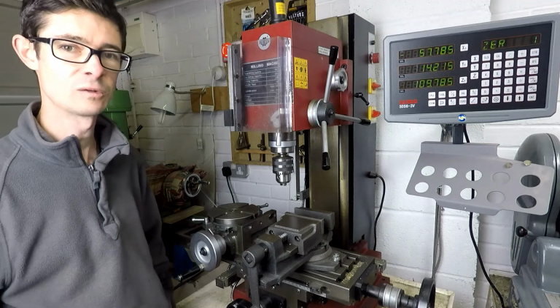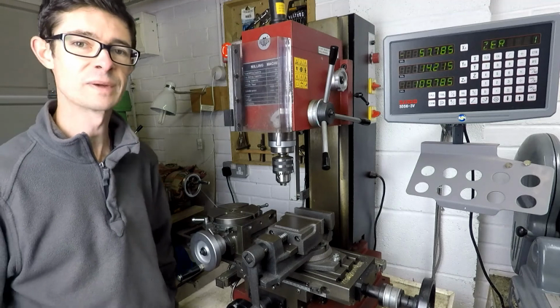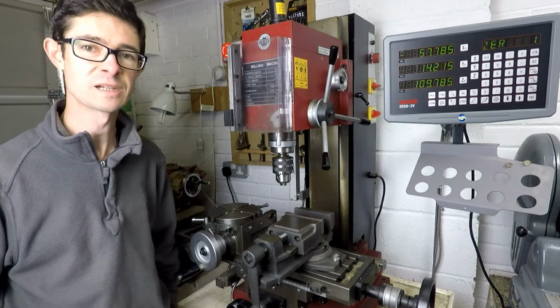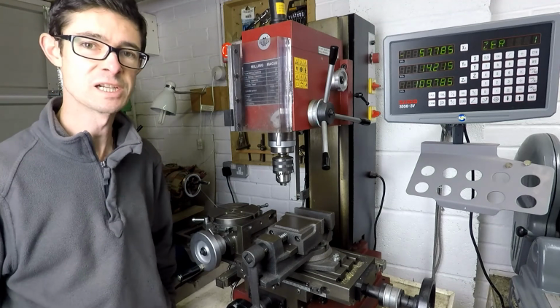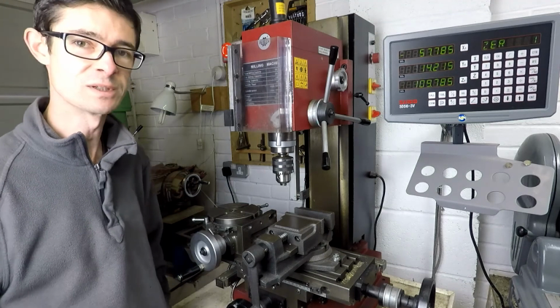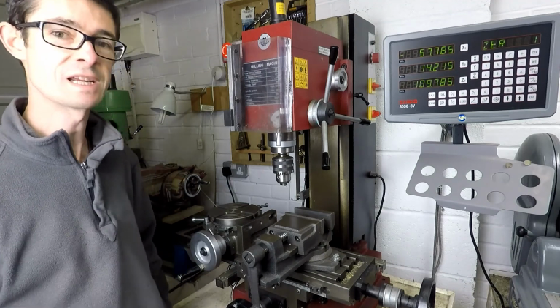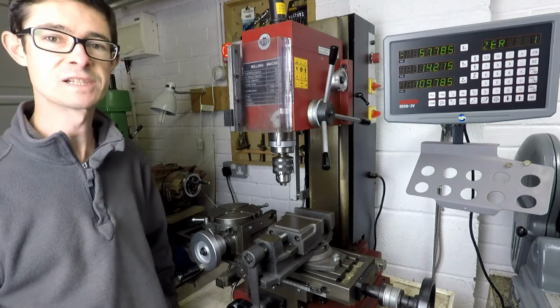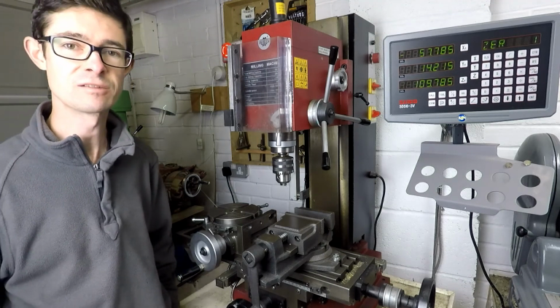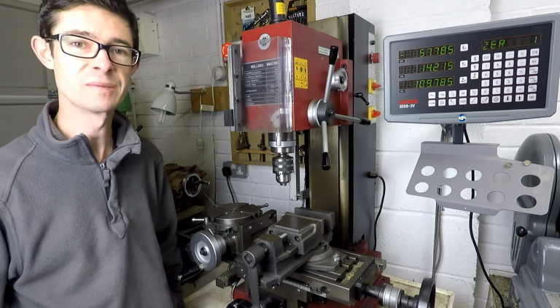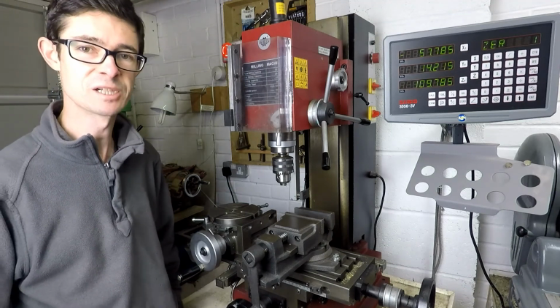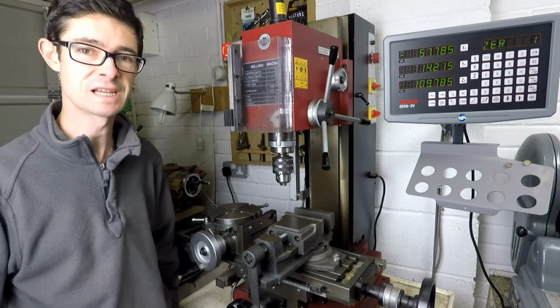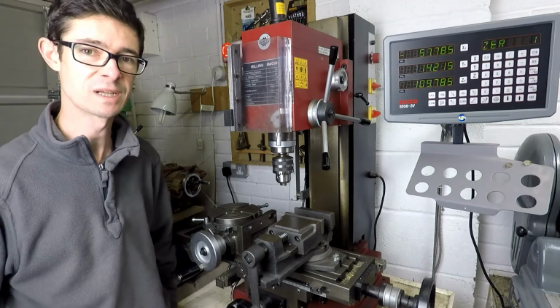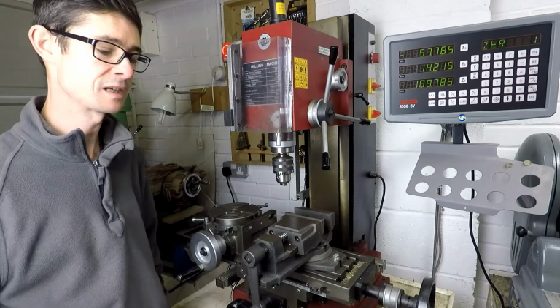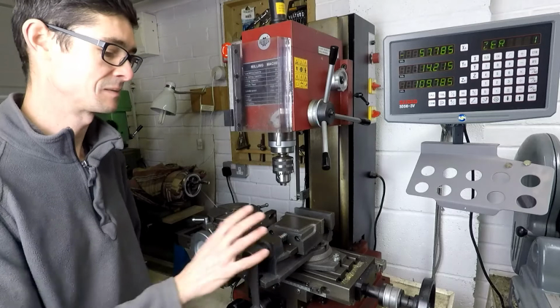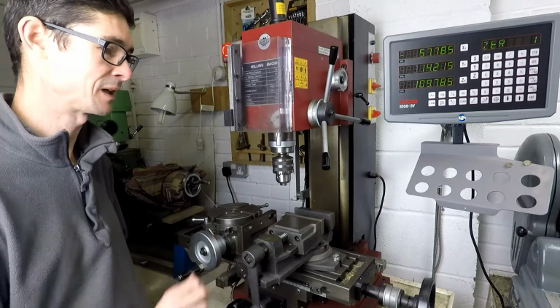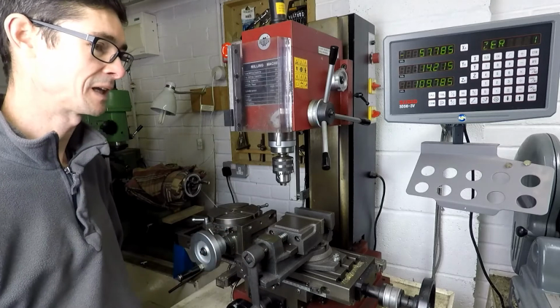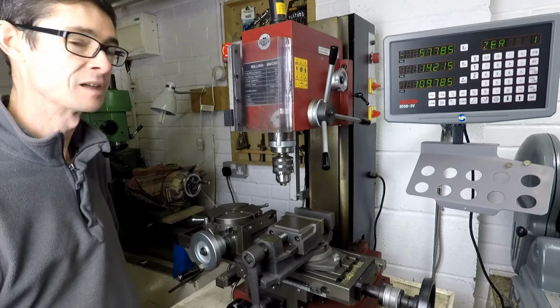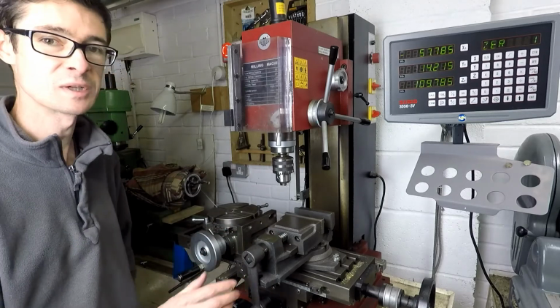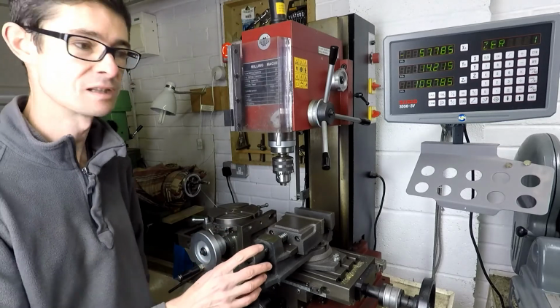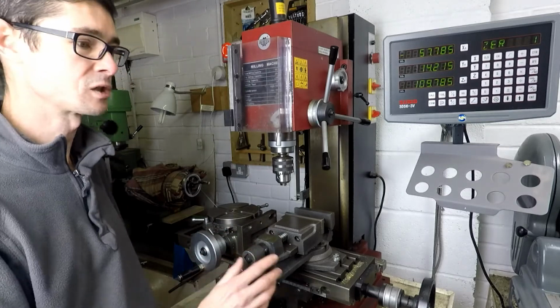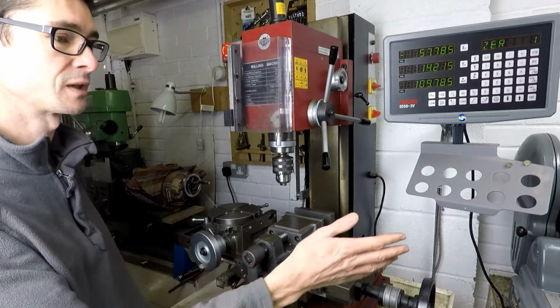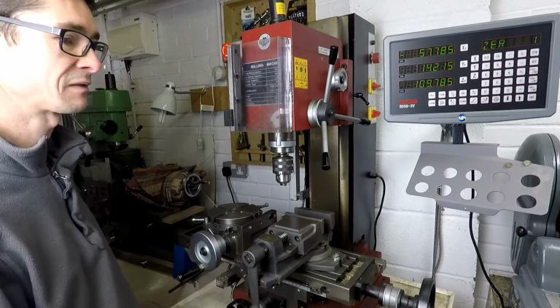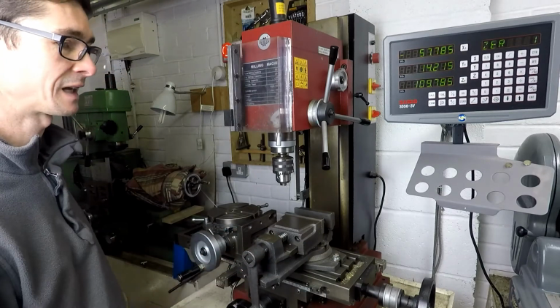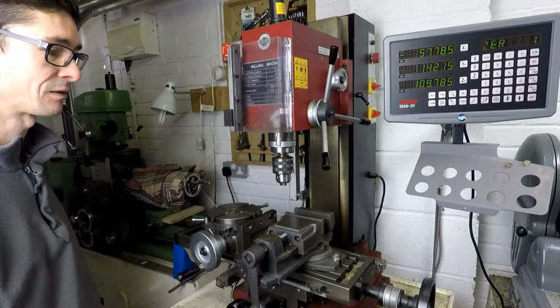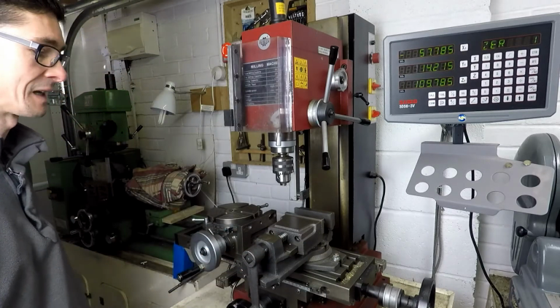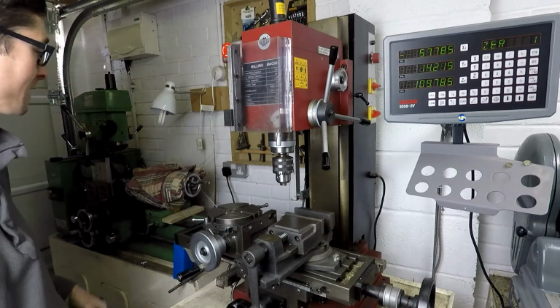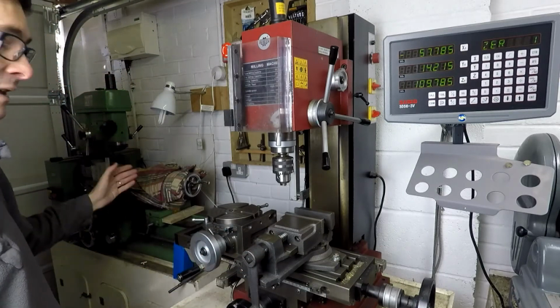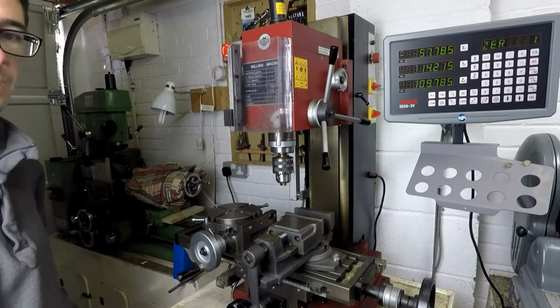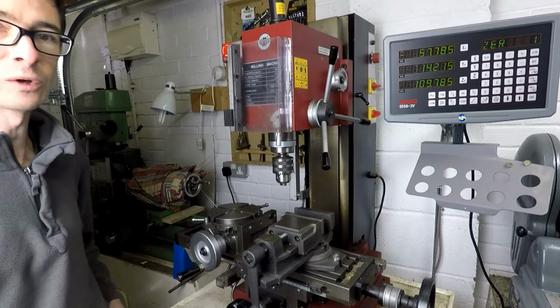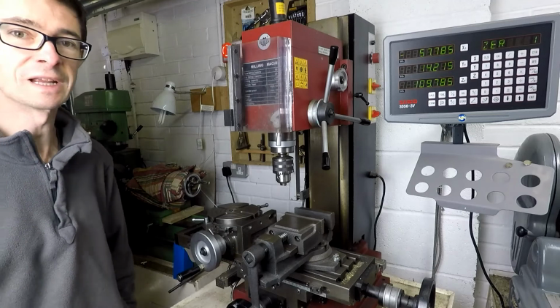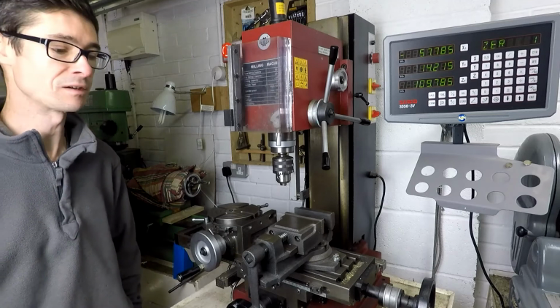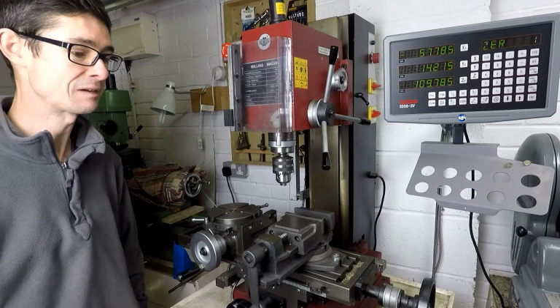Hello, welcome back to Metal Machine Shop. Today I'm going to take you through my milling machine setup. So here's the mill behind me, squeezed into the workshop between the Myford lathe on the right-hand side and the Warco lathe on the left.